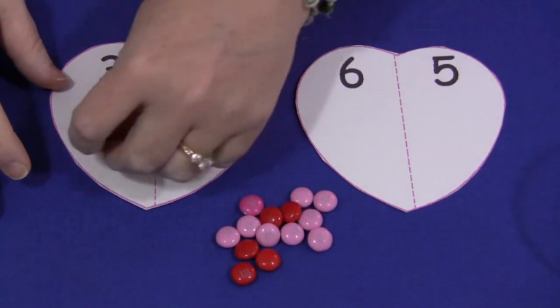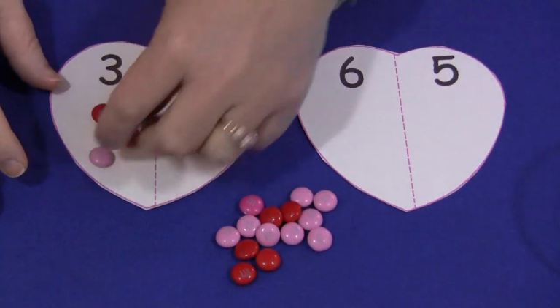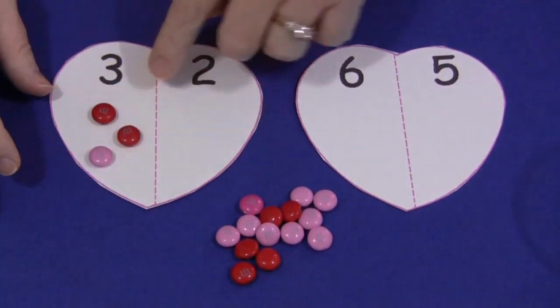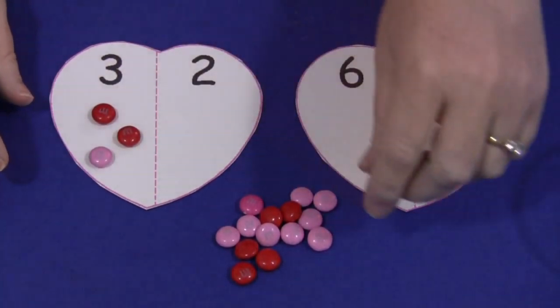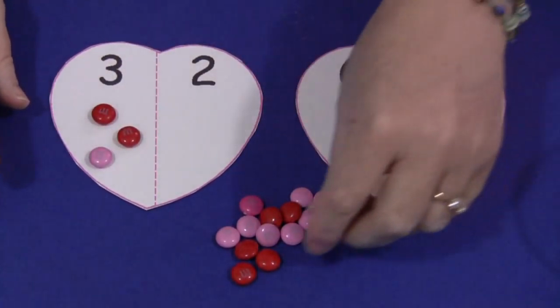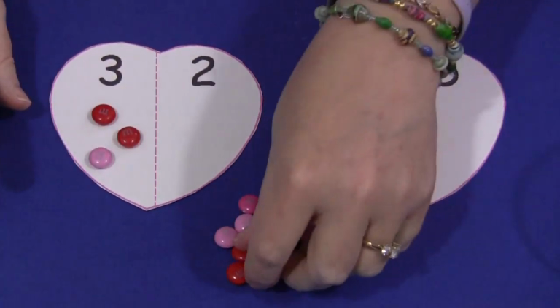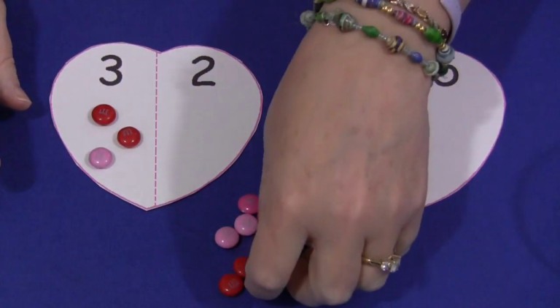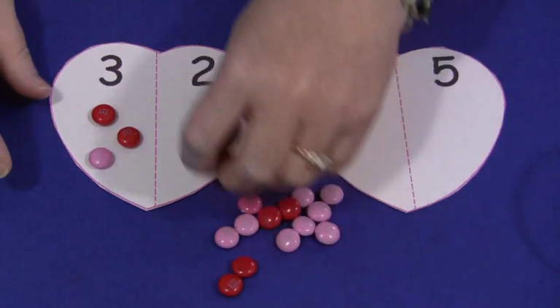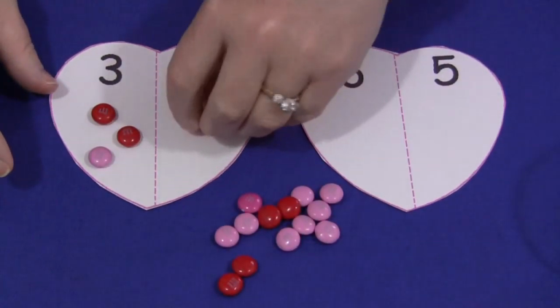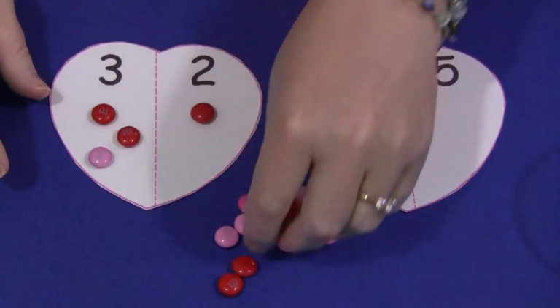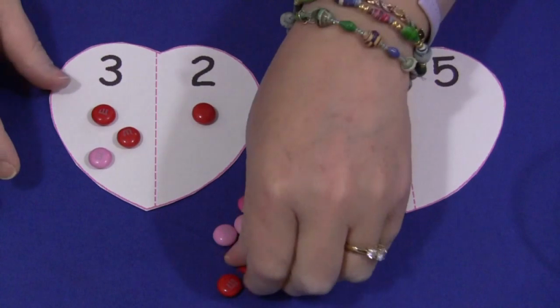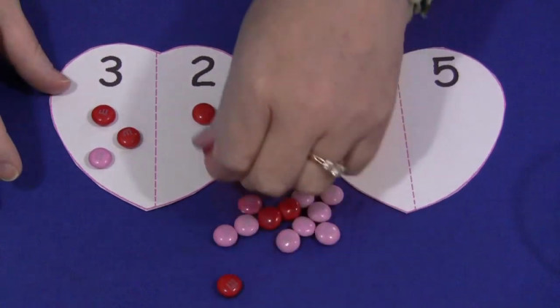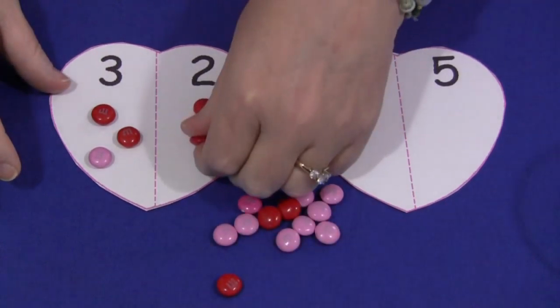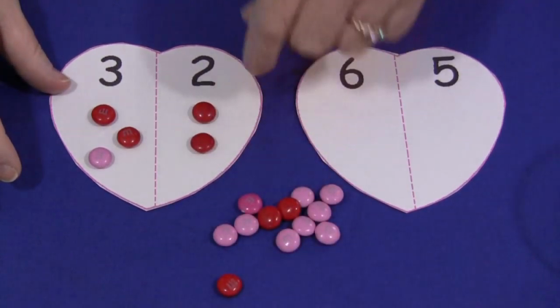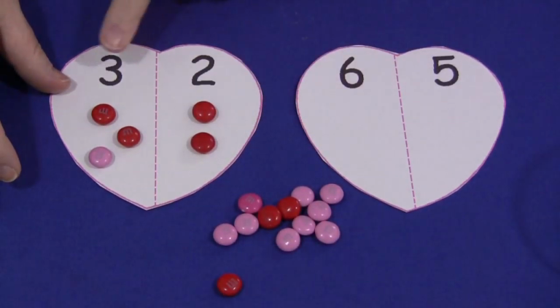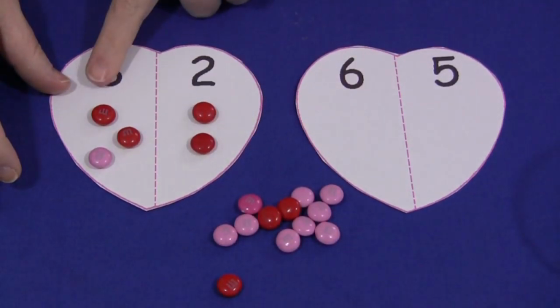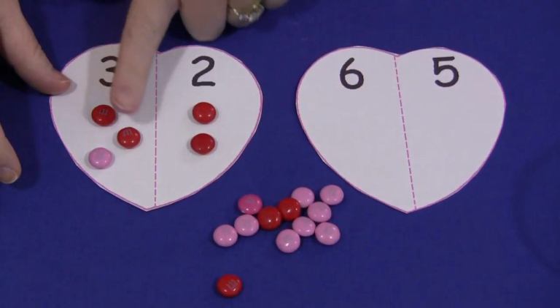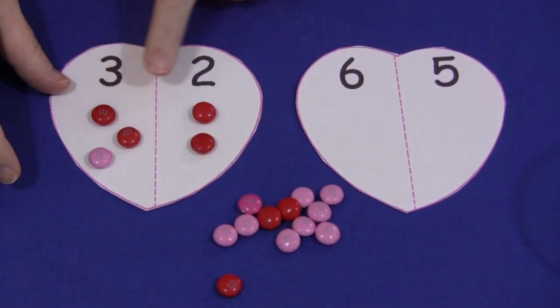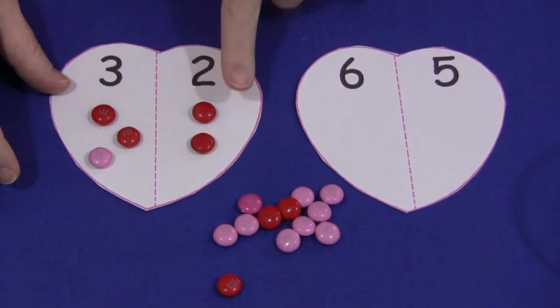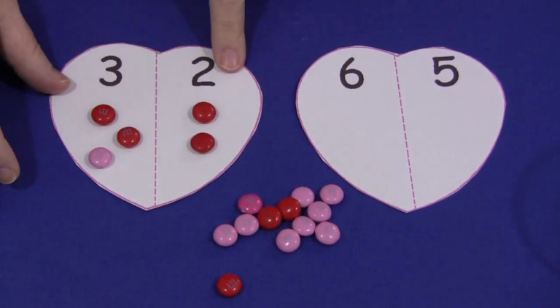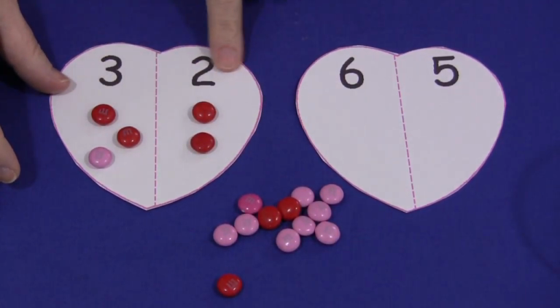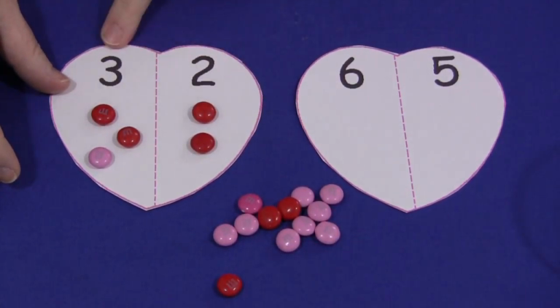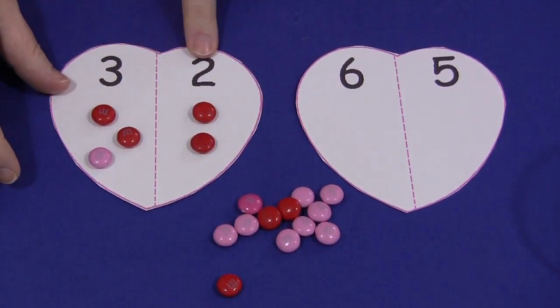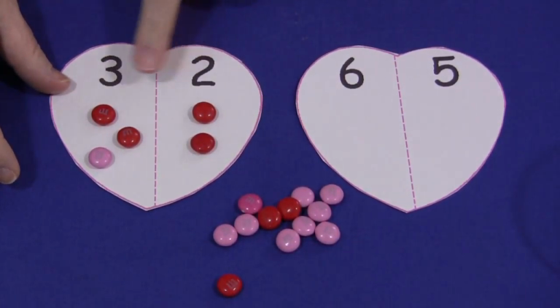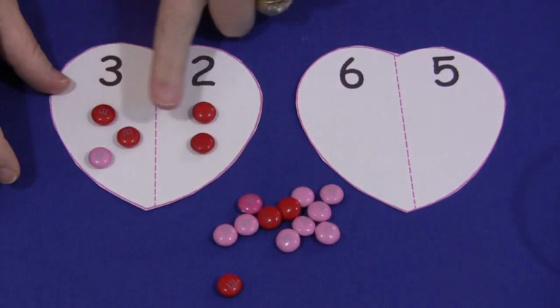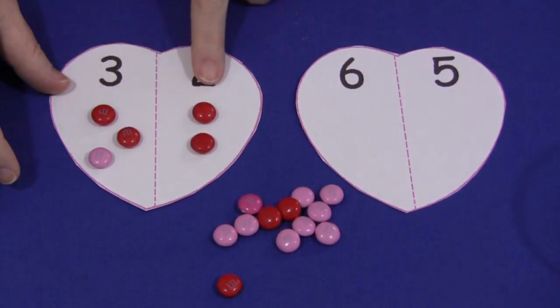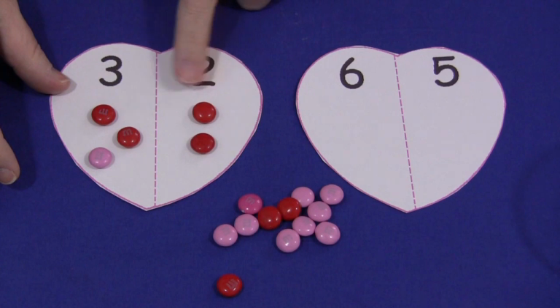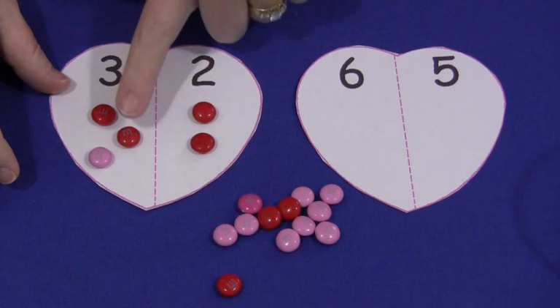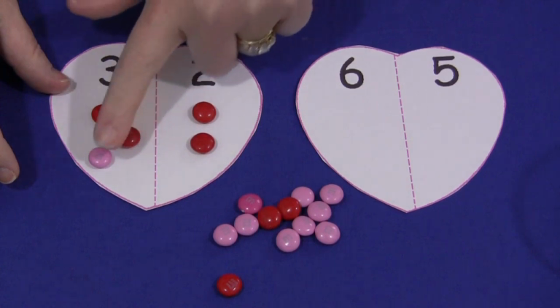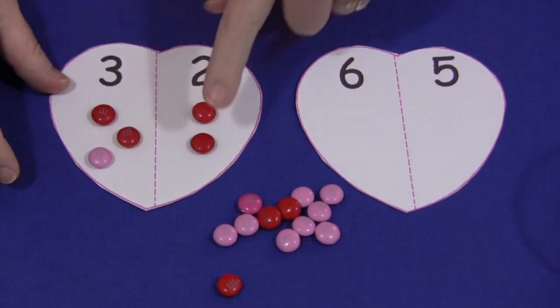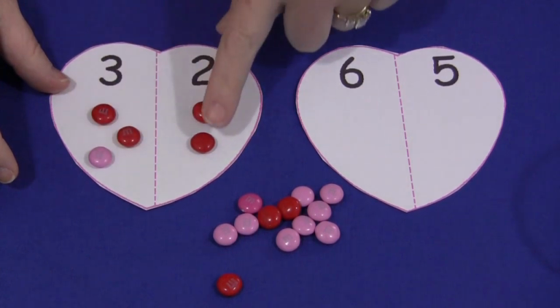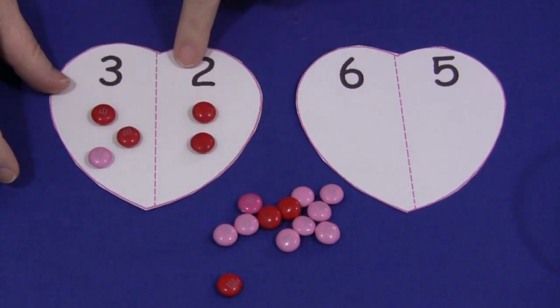So I put three on this side, and we'll put two on this side. Then they would count the M&Ms — three plus two would be one, two, three, four, five.